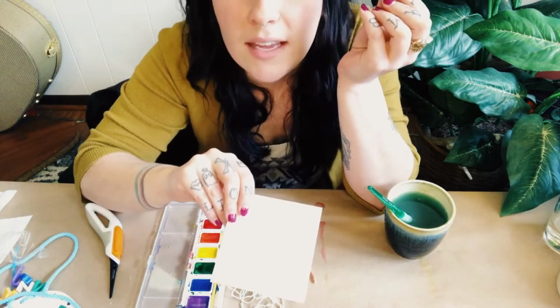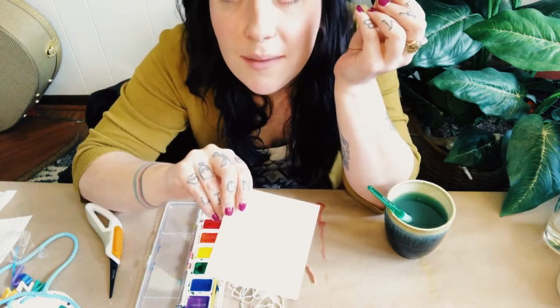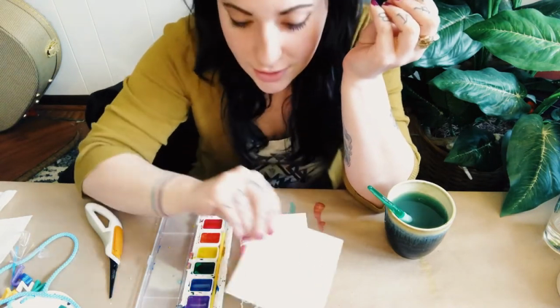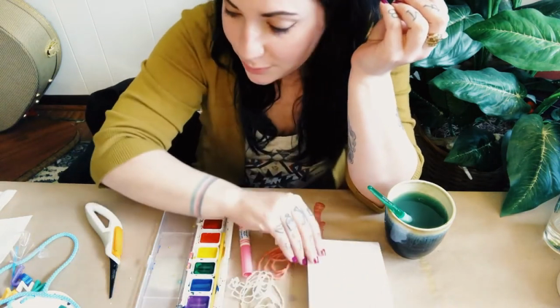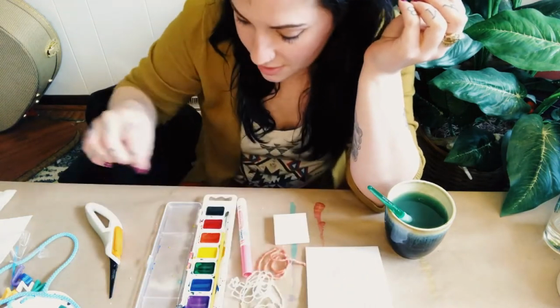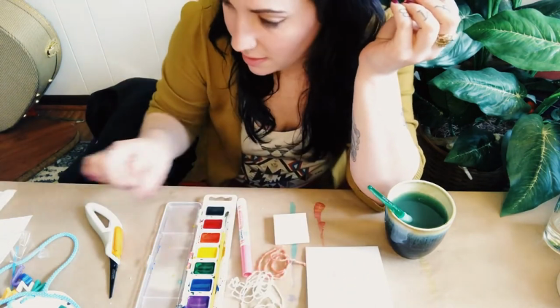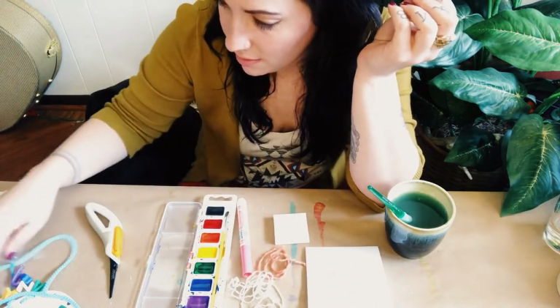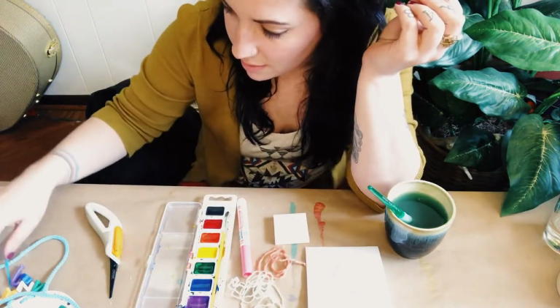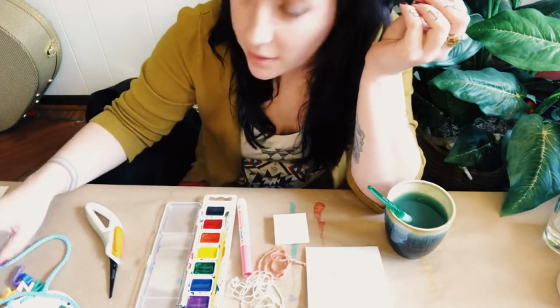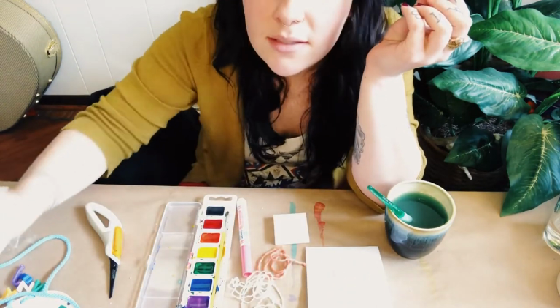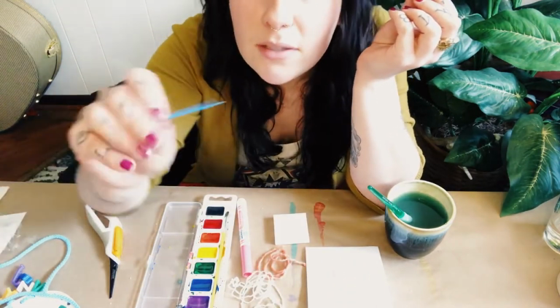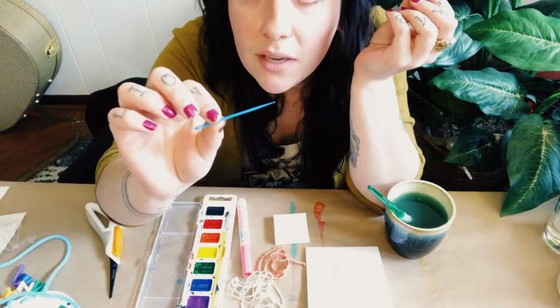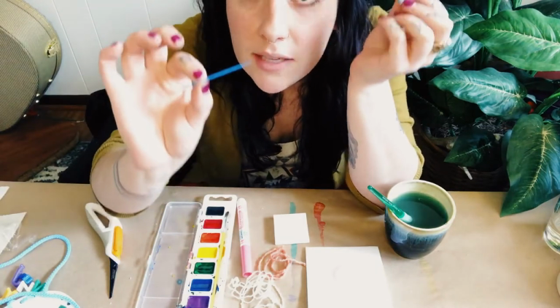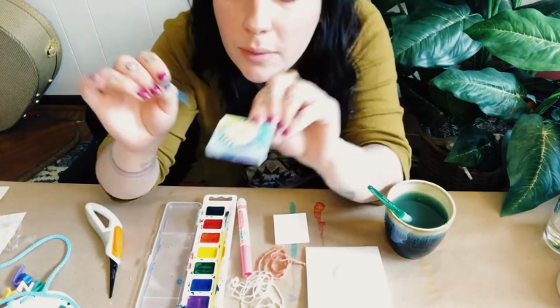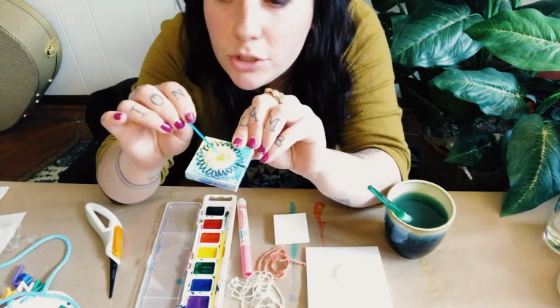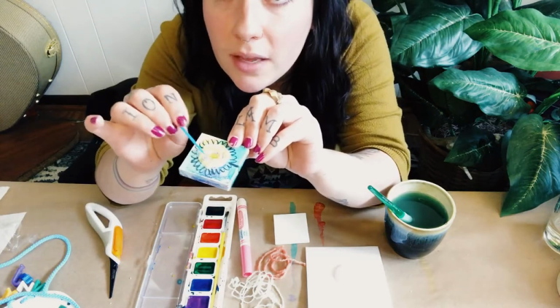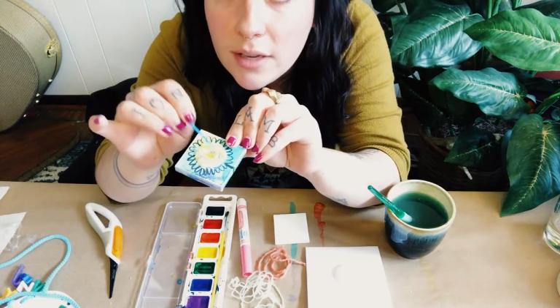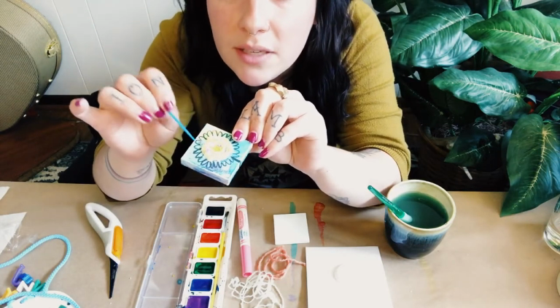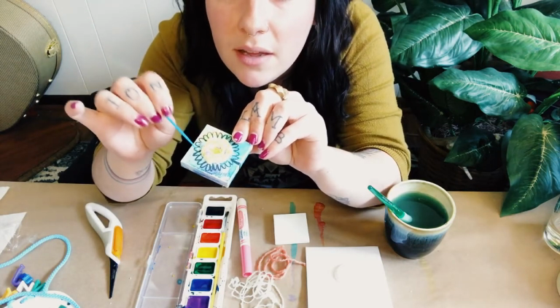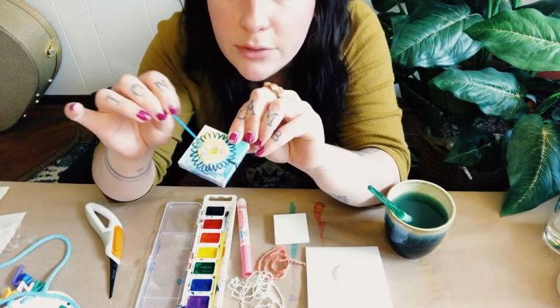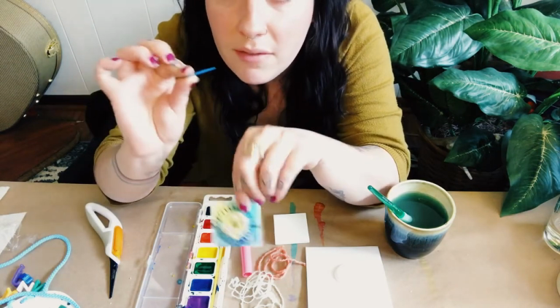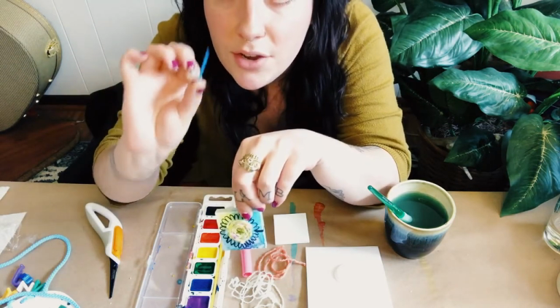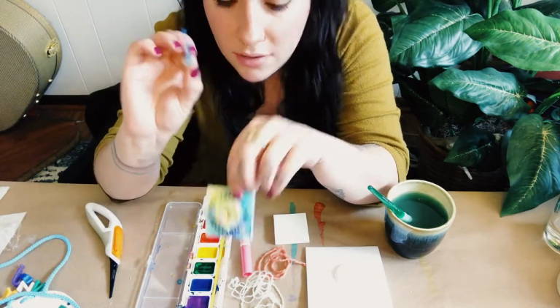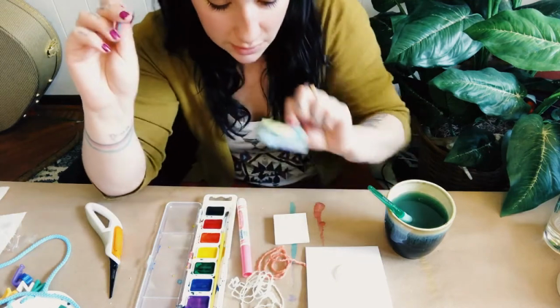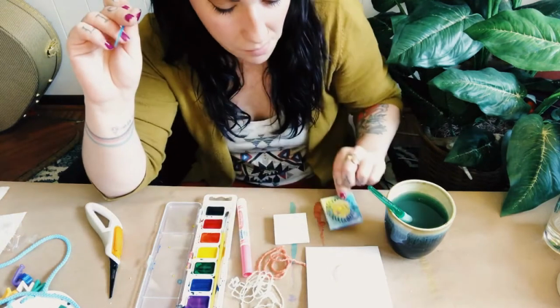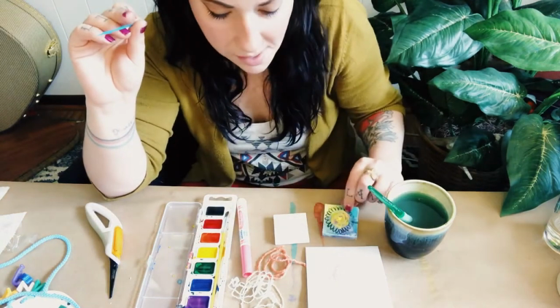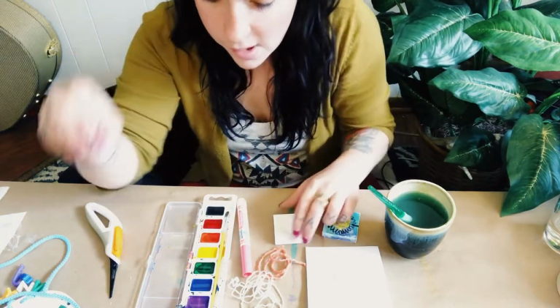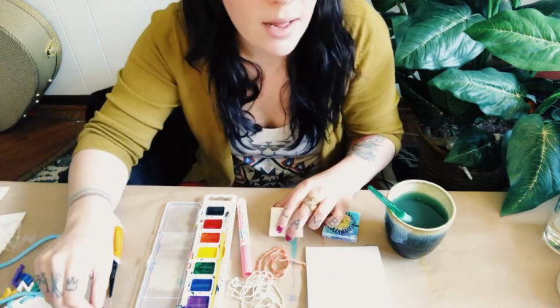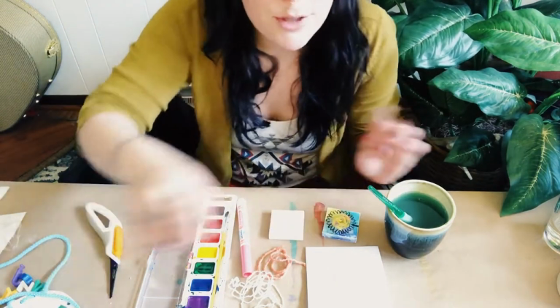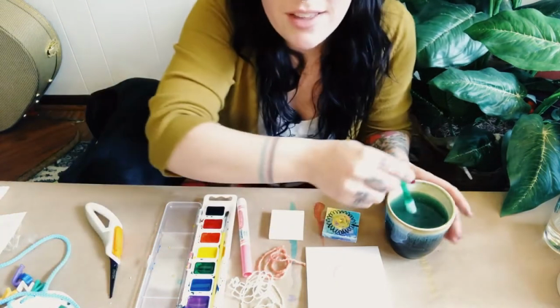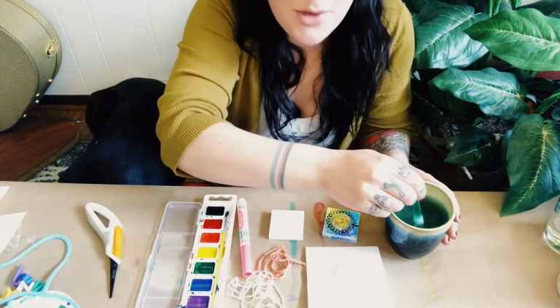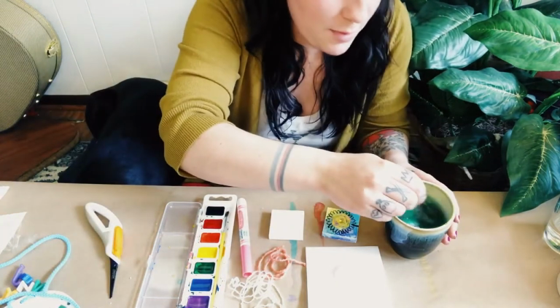I'm going to use my sewing needle to help me push my yarn into place today. If you have this in your kit, you can find this as well. The first part of this is going to be painting.